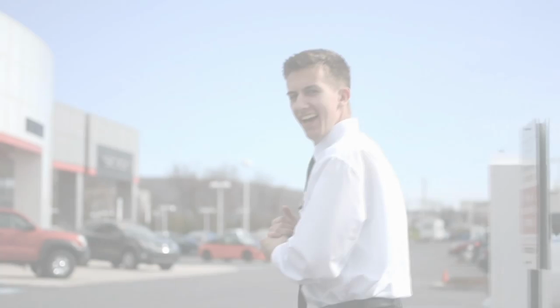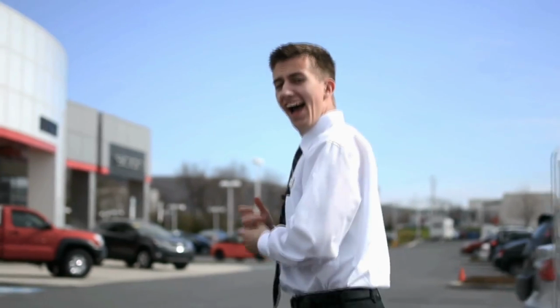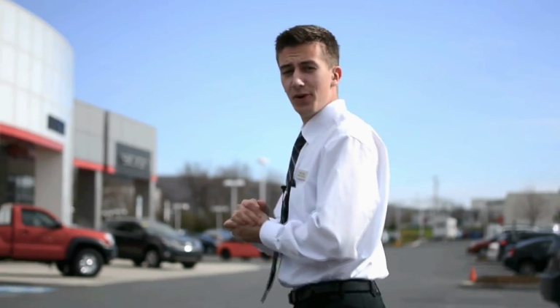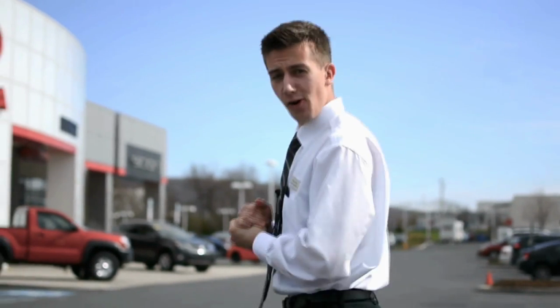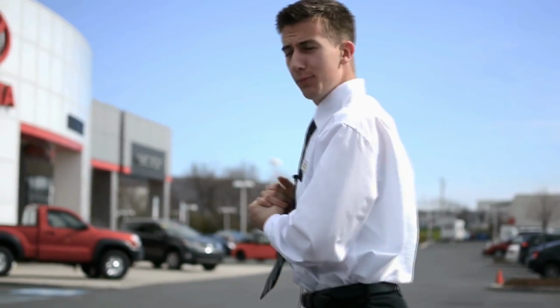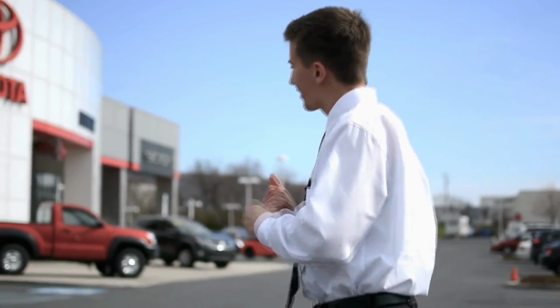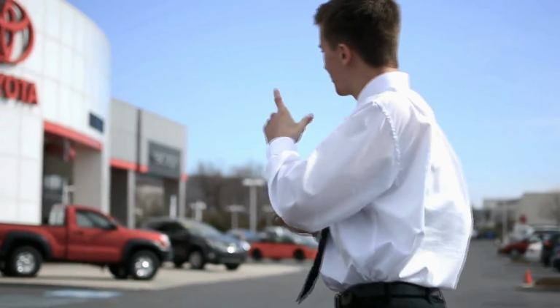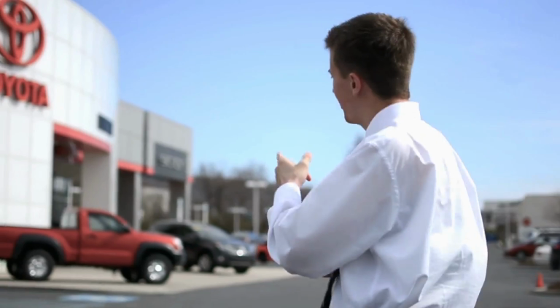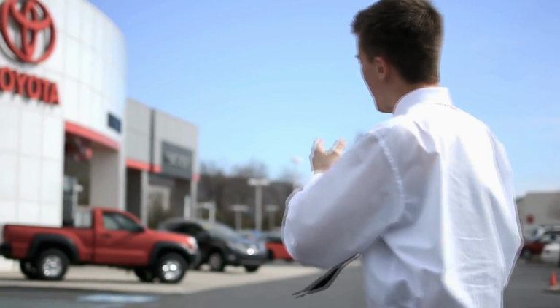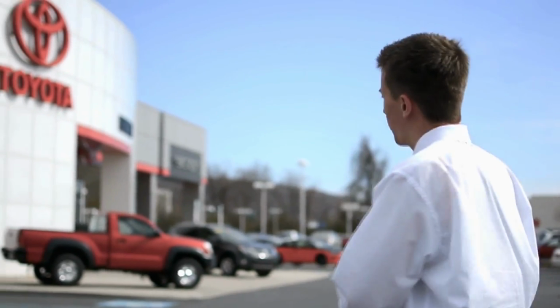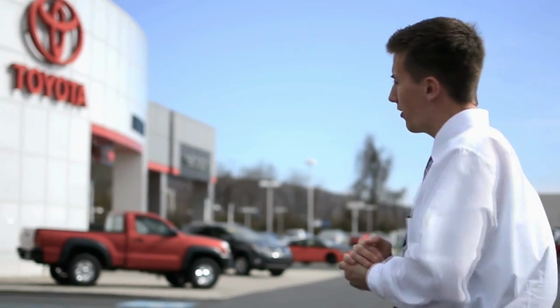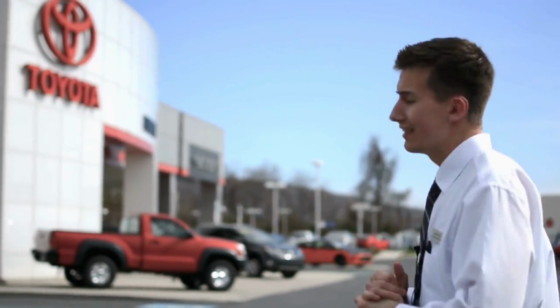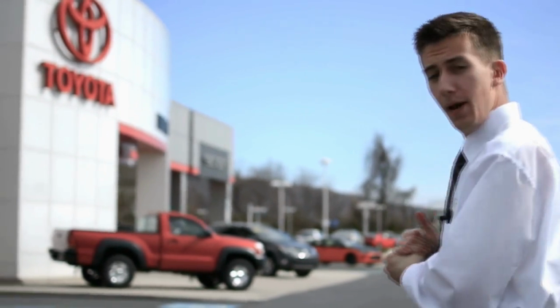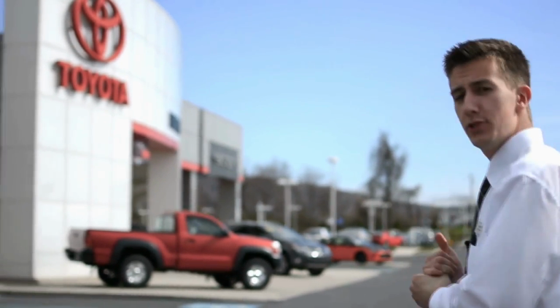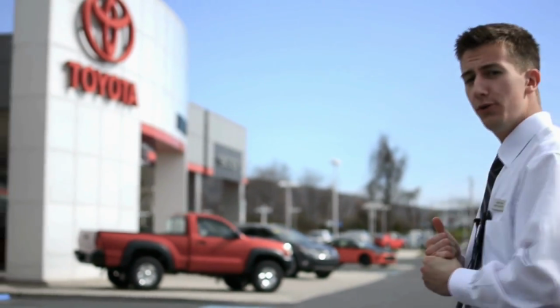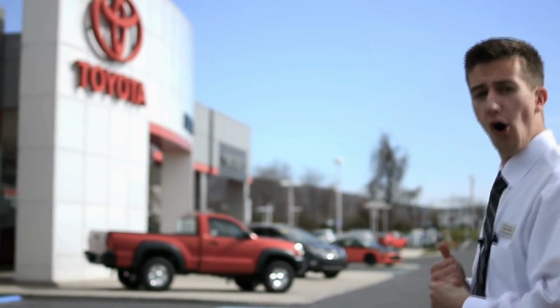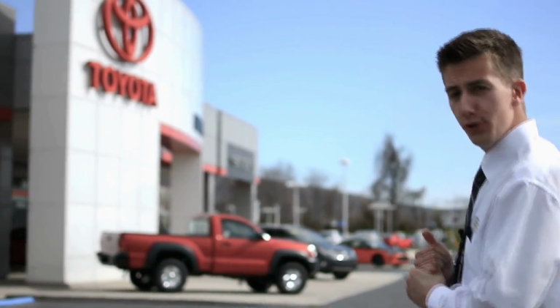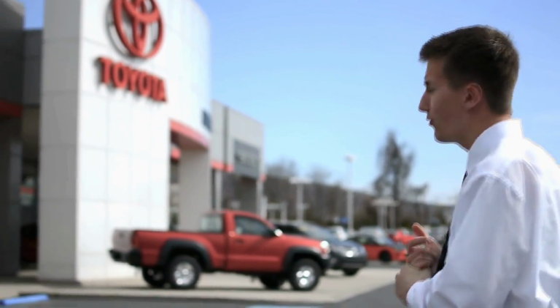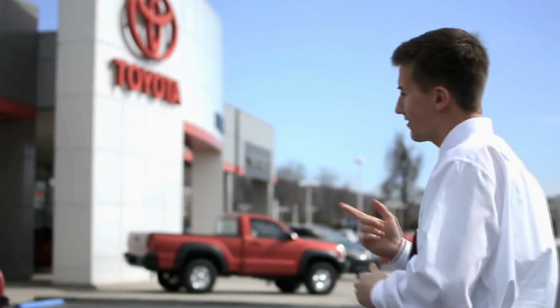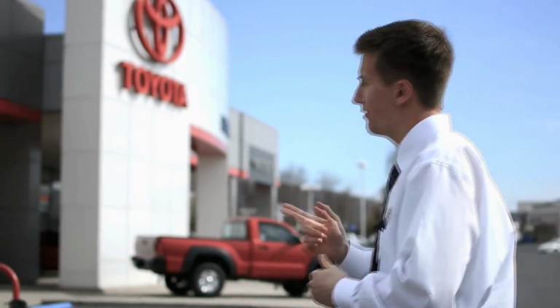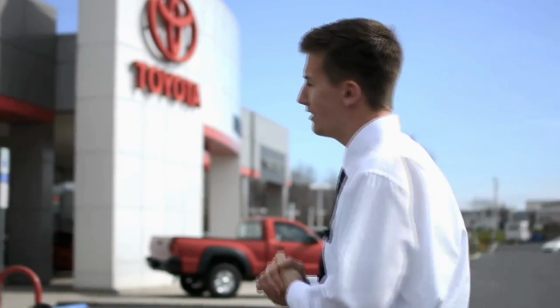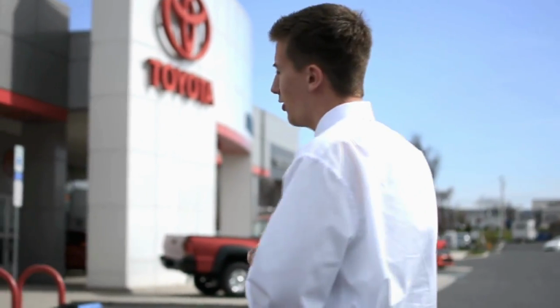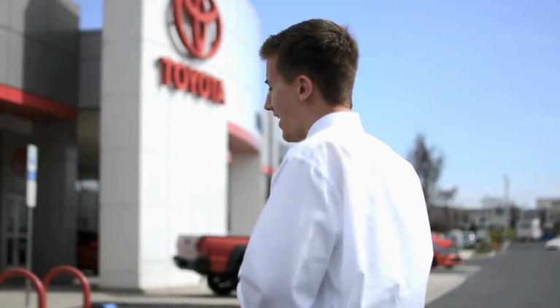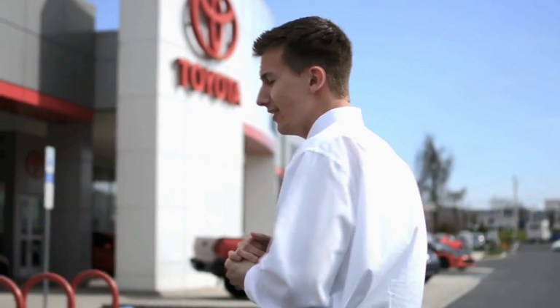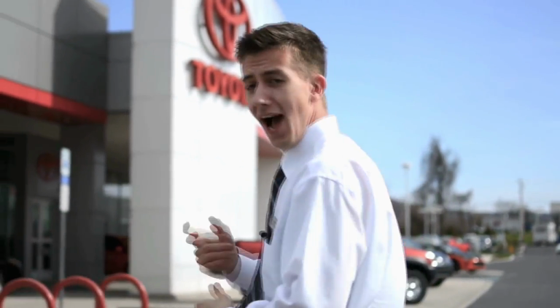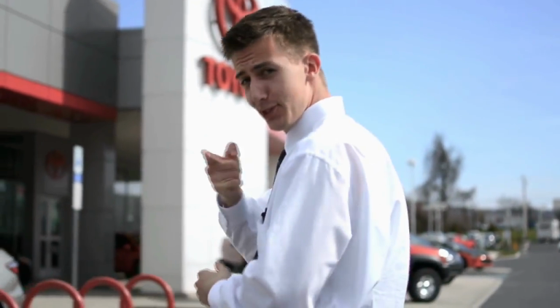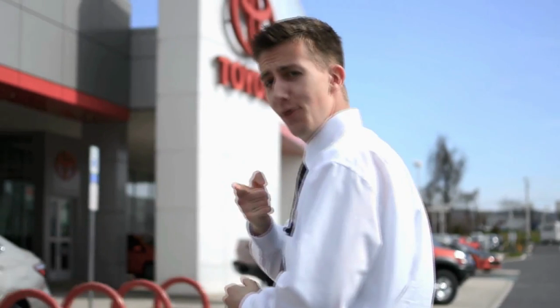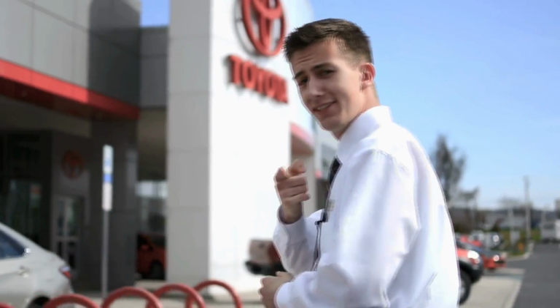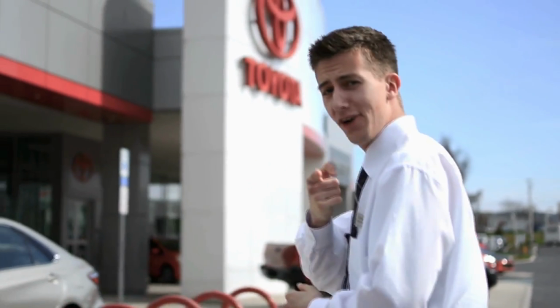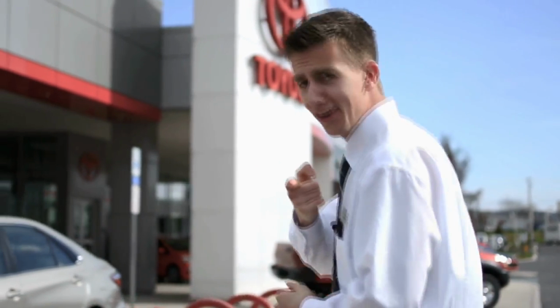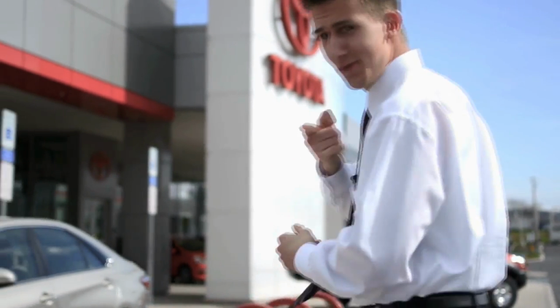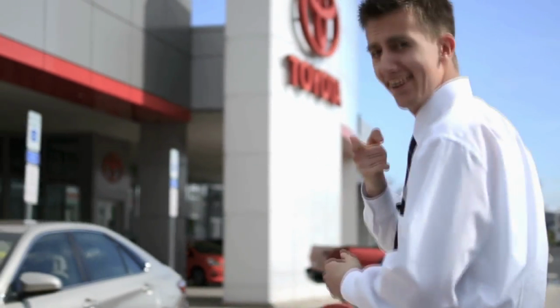Hi, I'm Grady Oren, product specialist here at Bennett Toyota. Today I'm going to be showing you the all-new 2015 Toyota Camry. I'm going to show you why it's the number one car in North America.